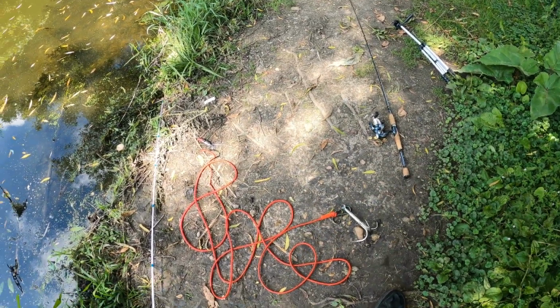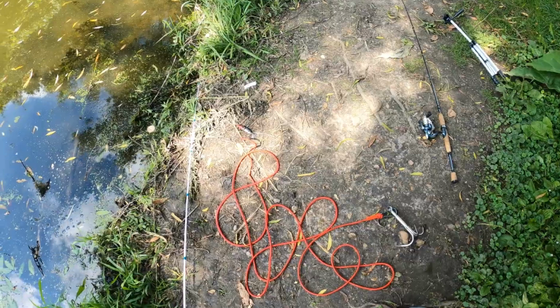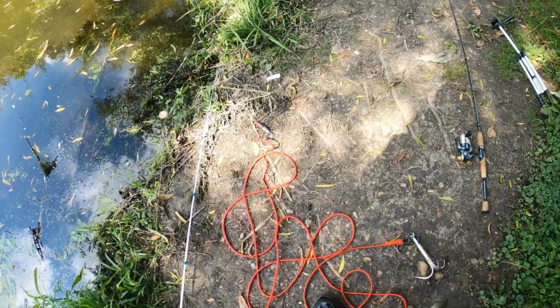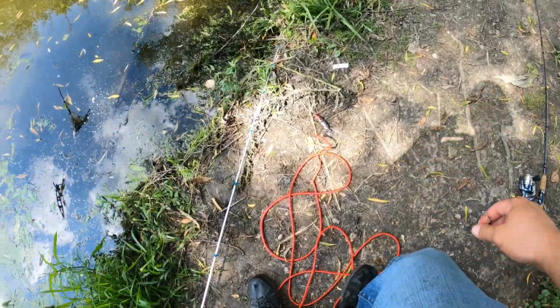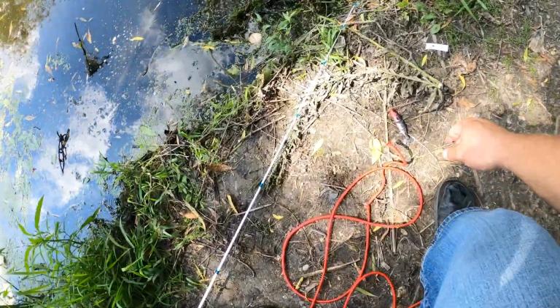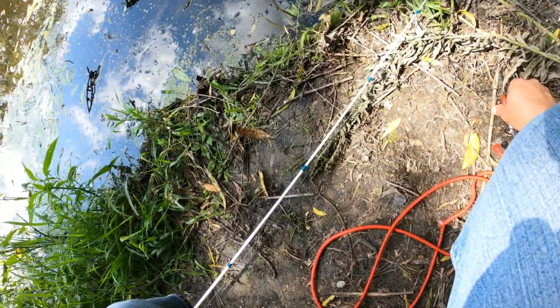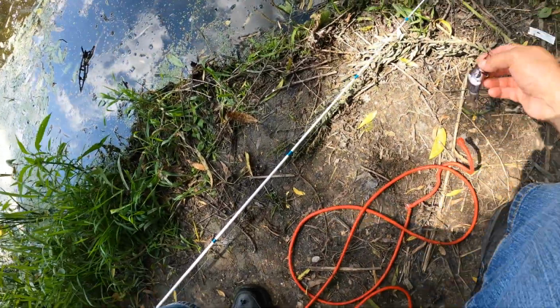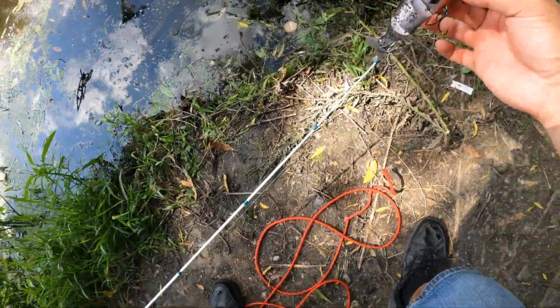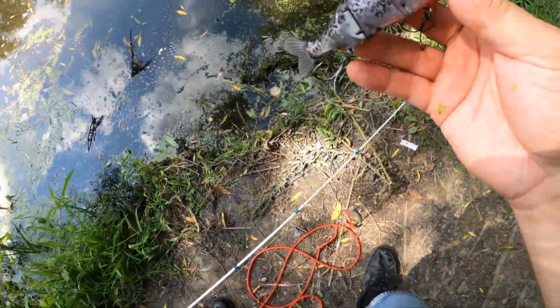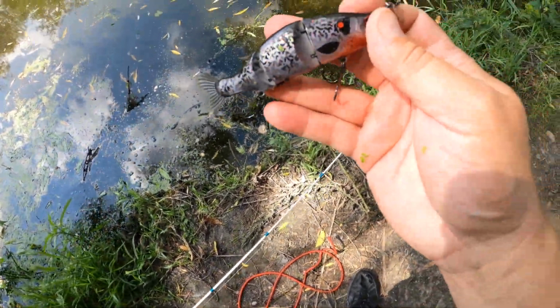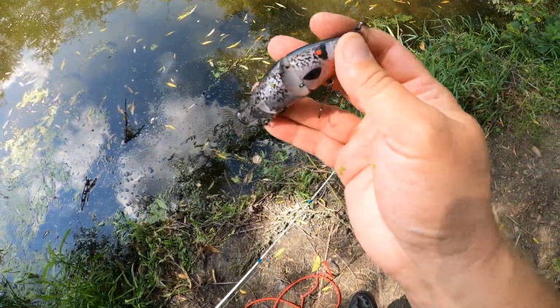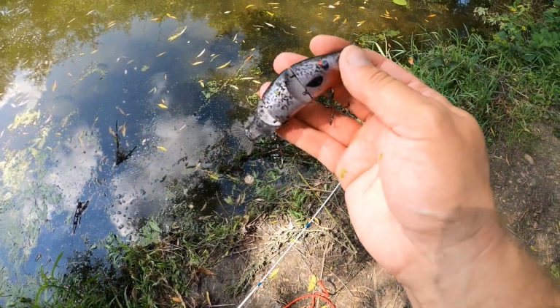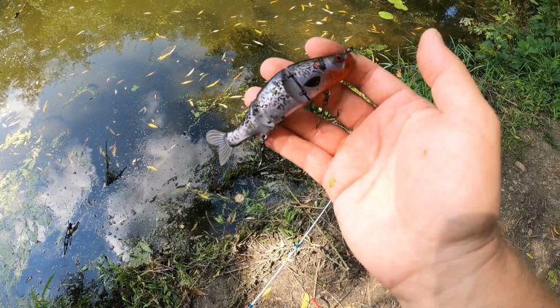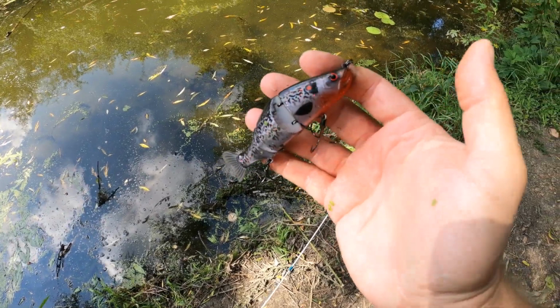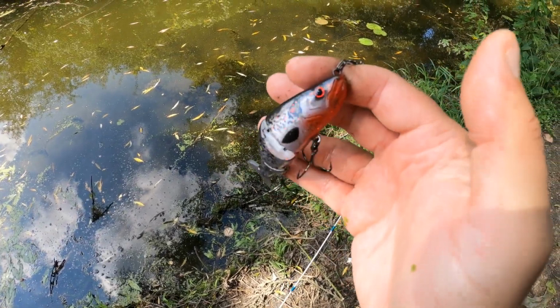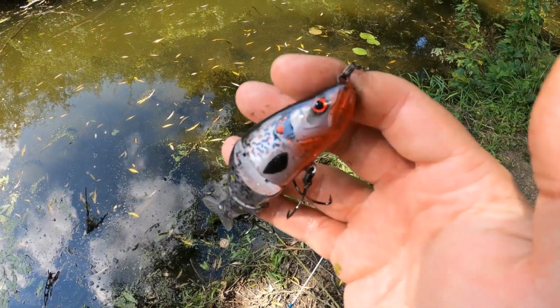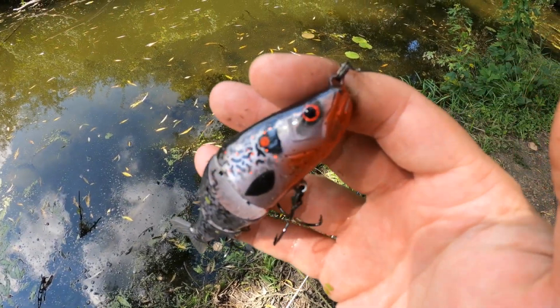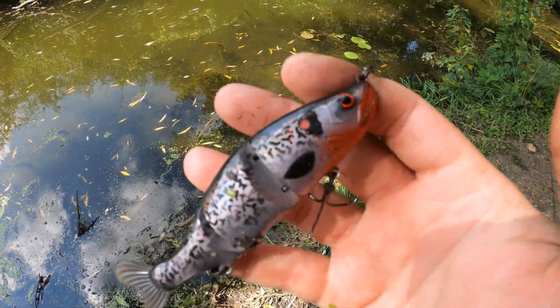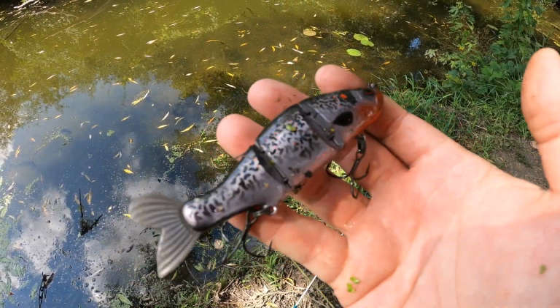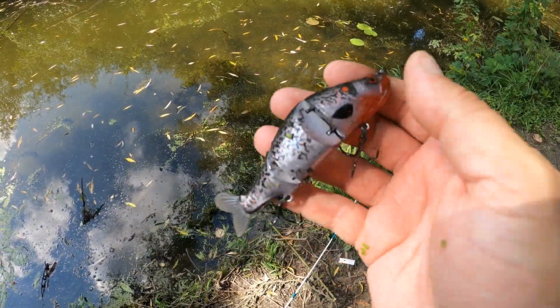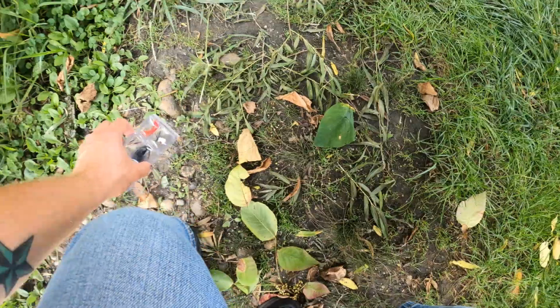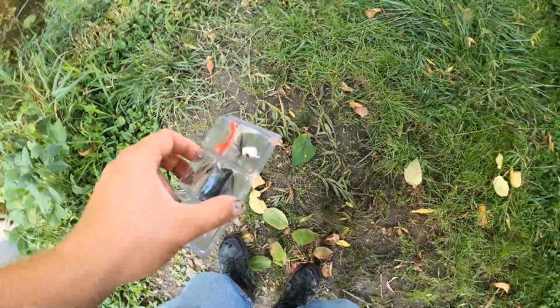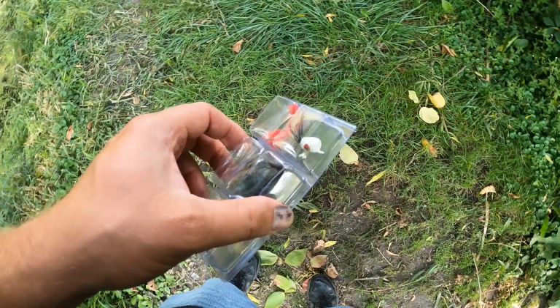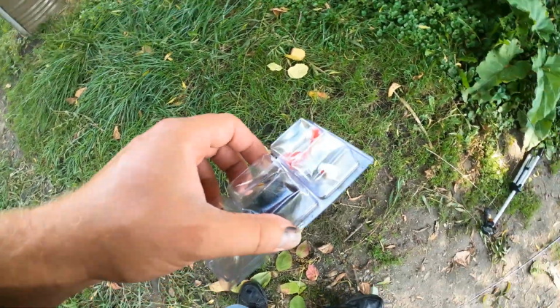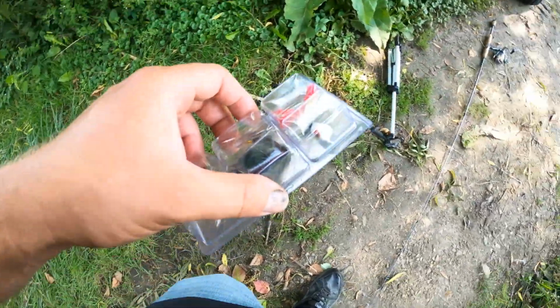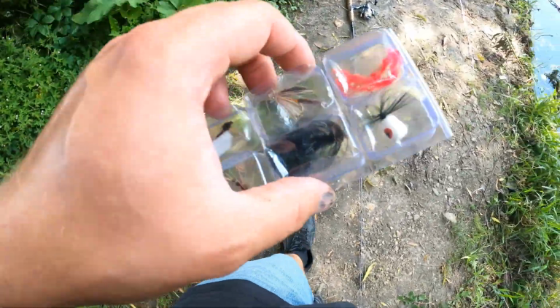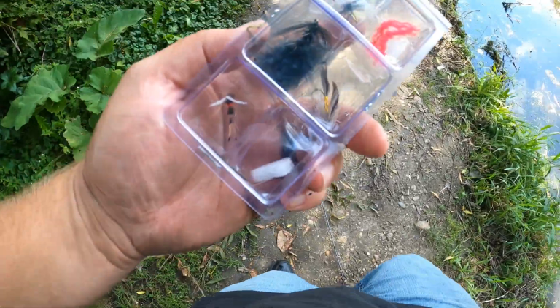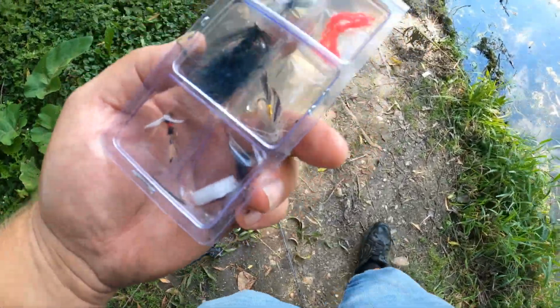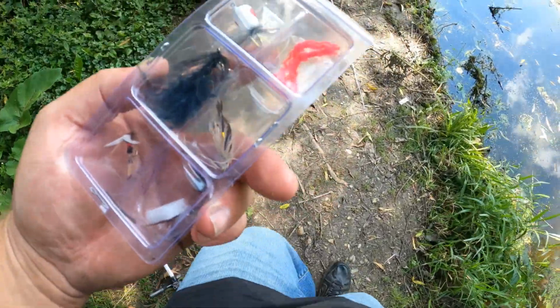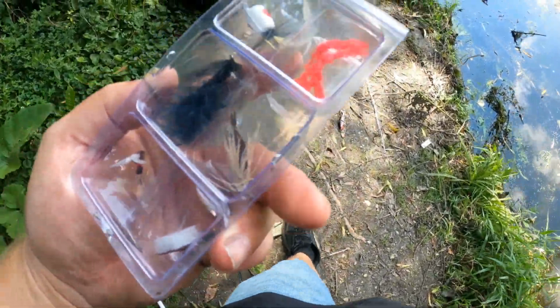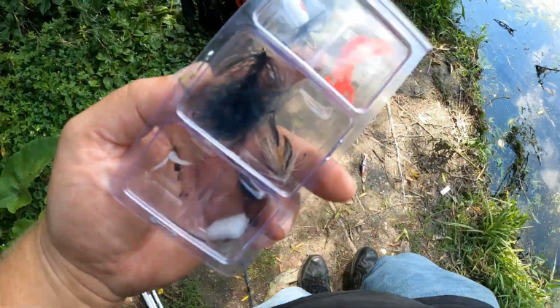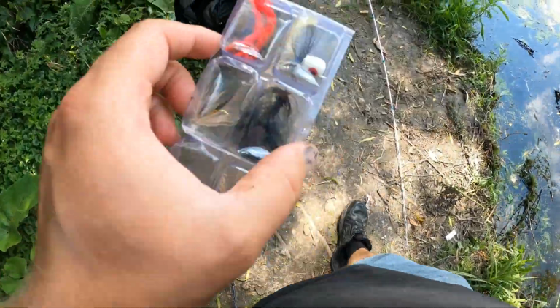I'm going to be vetting this lure — a jointed swimbait in my custom cutthroat crappie pattern. And it appears that somebody left a little fly kit out here too.